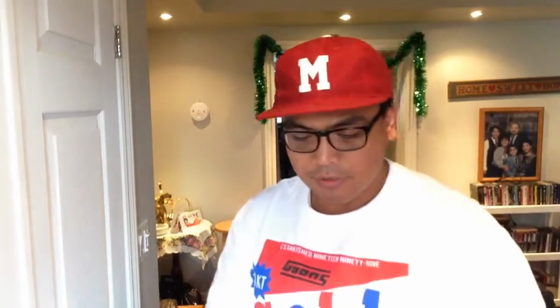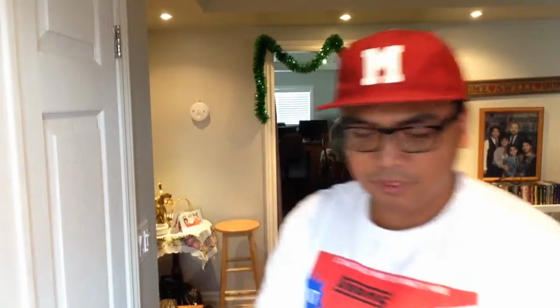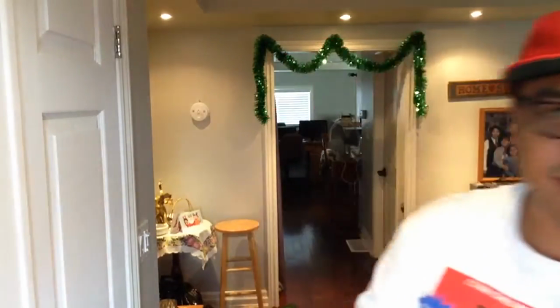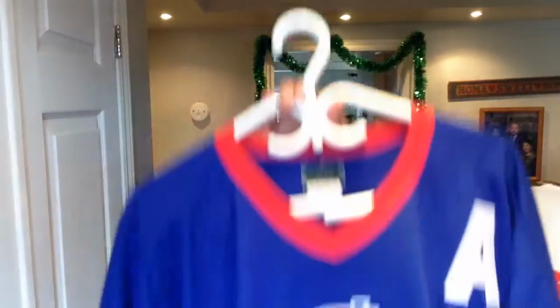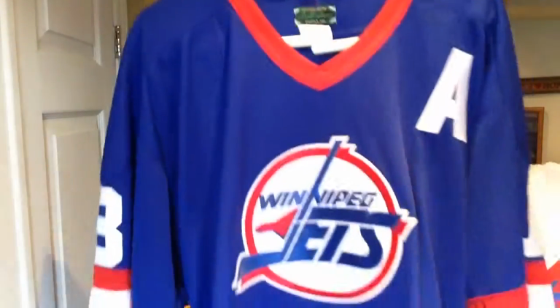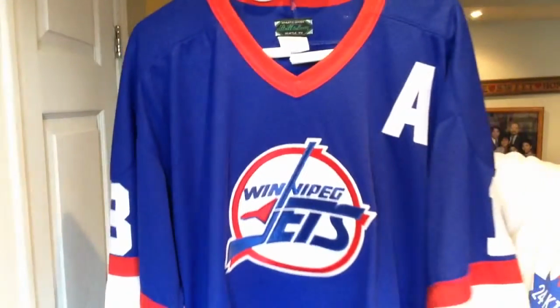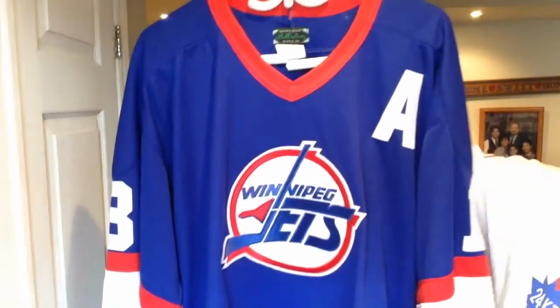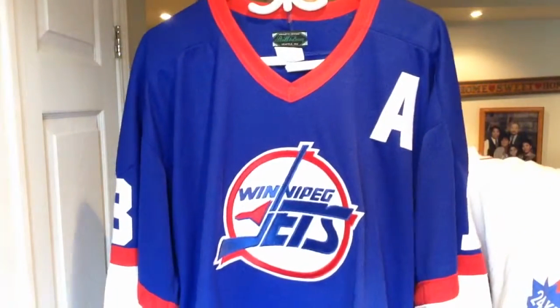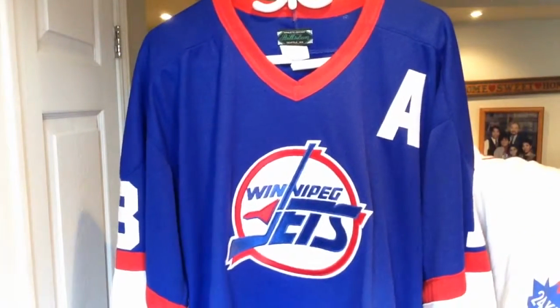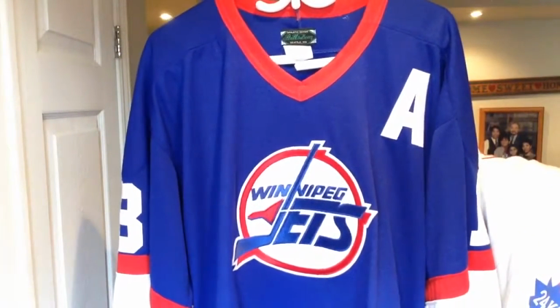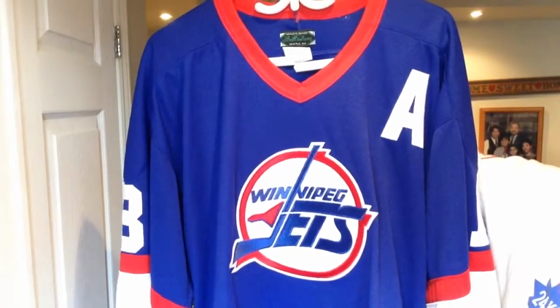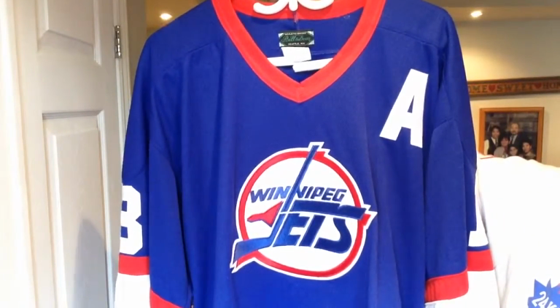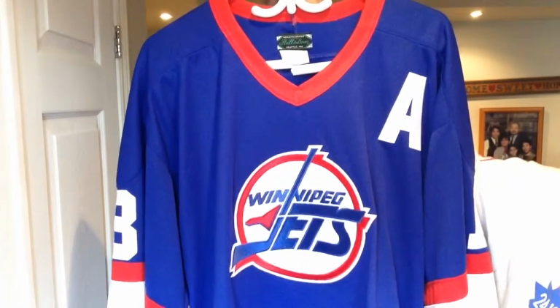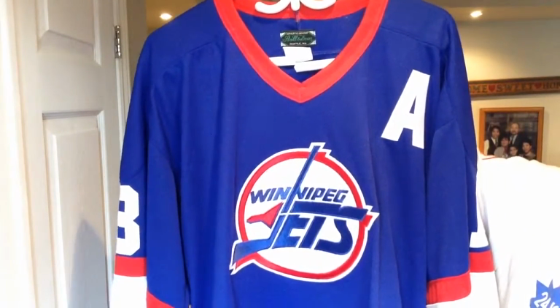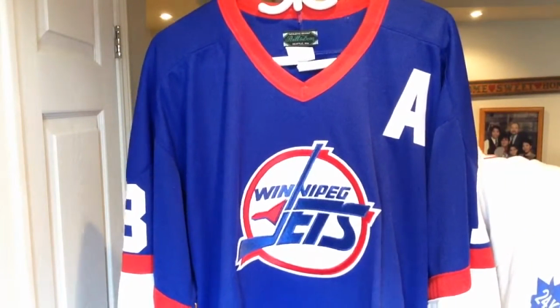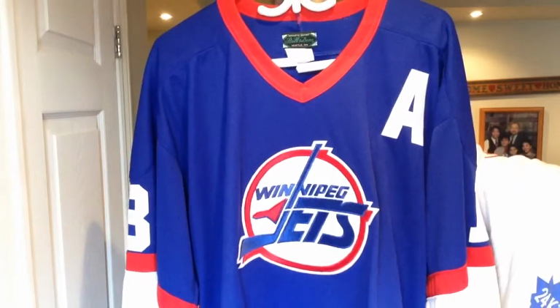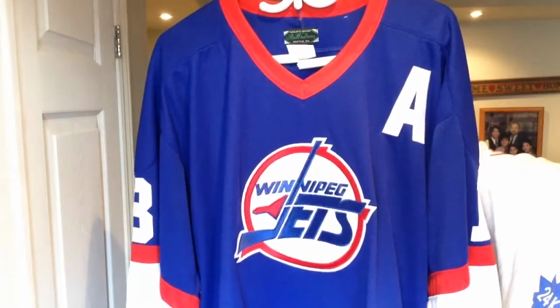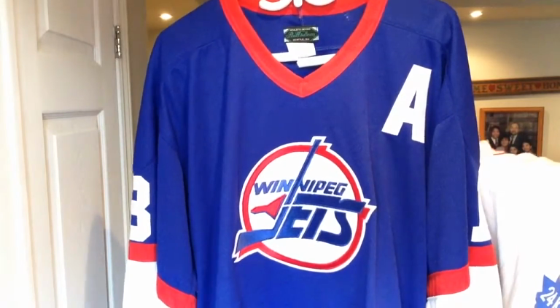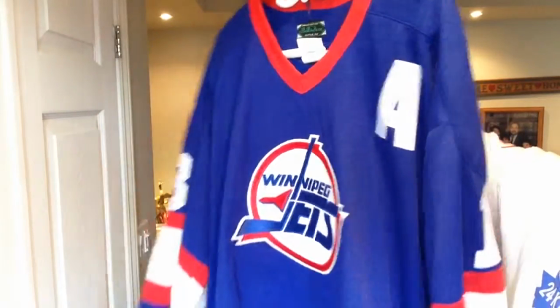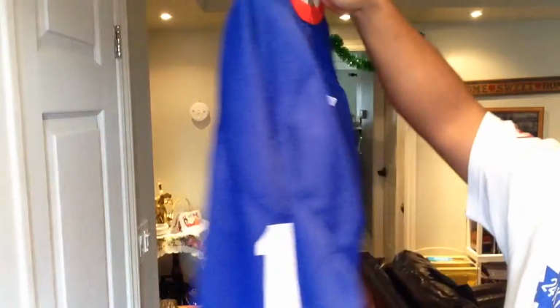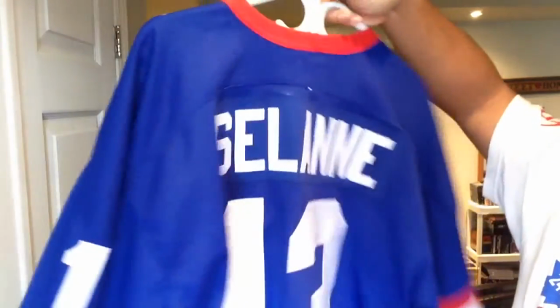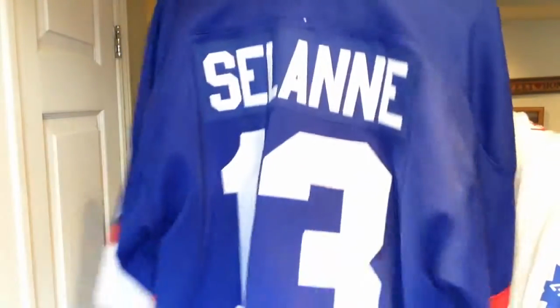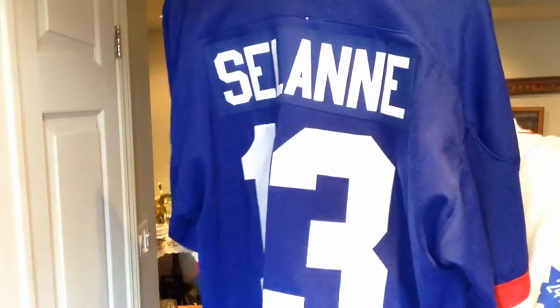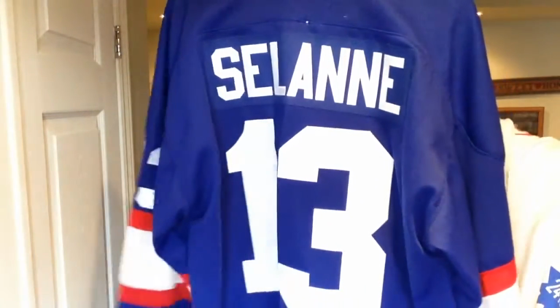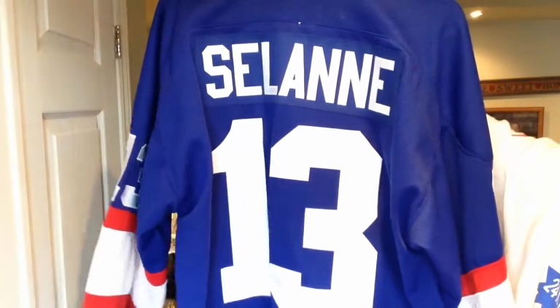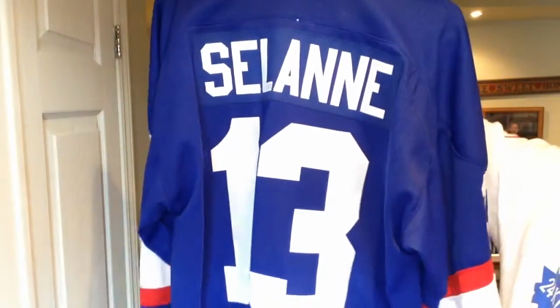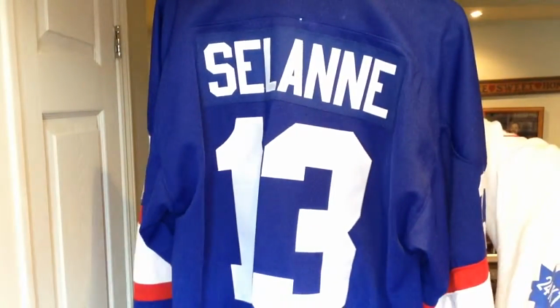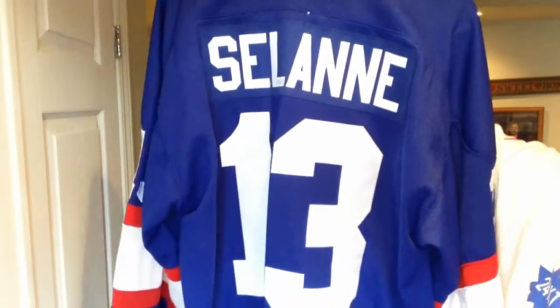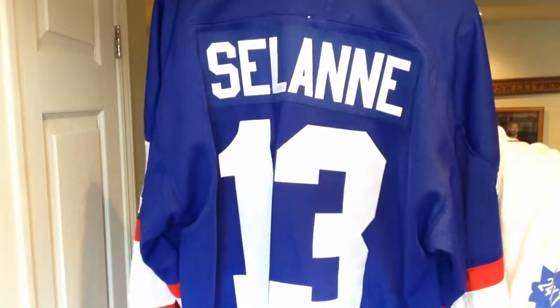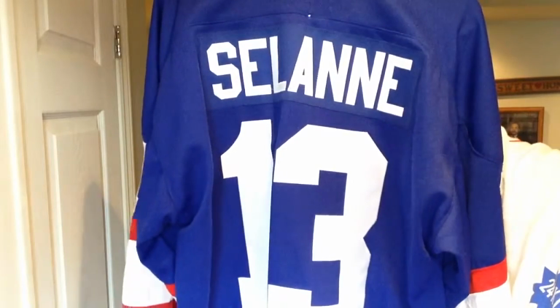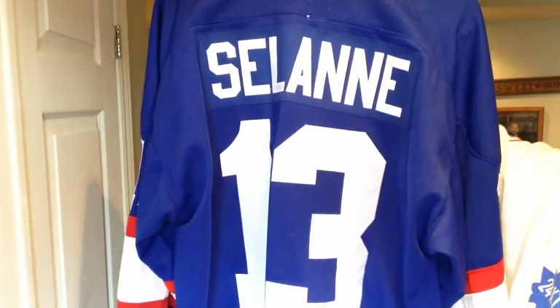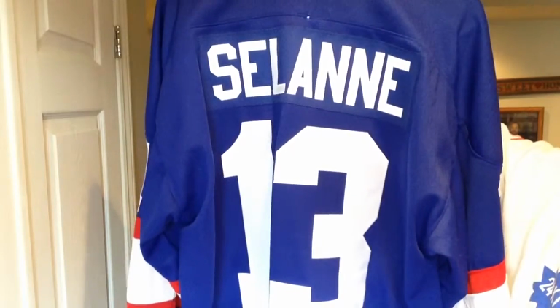This one is my road uniform of the early to mid 90s of the Winnipeg Jets. Number 13, Teemu Selanne, the Finnish Flash — one of the greatest players ever for that team.